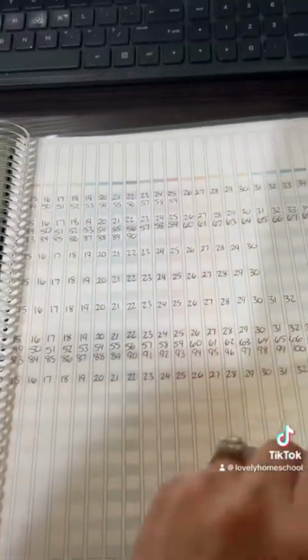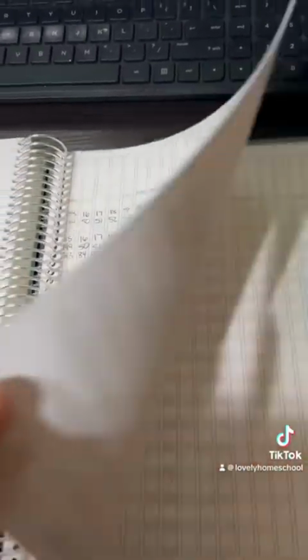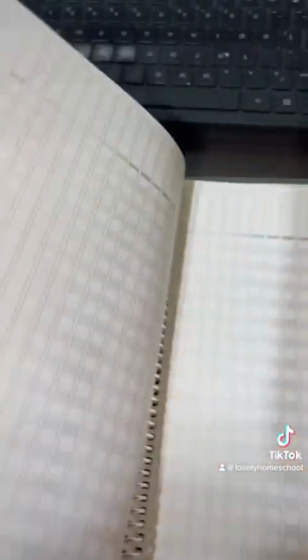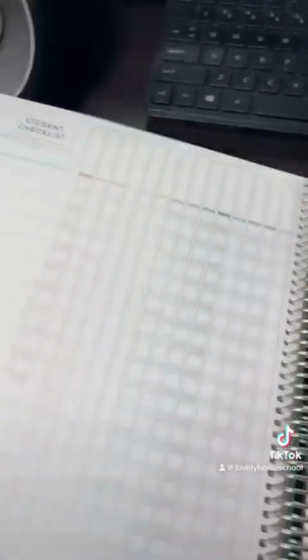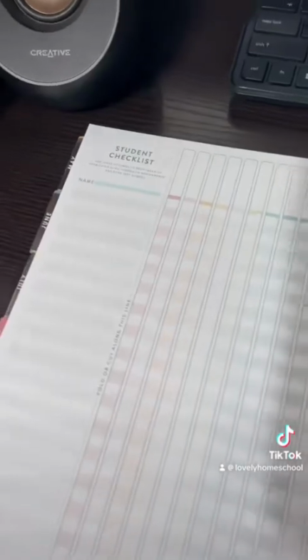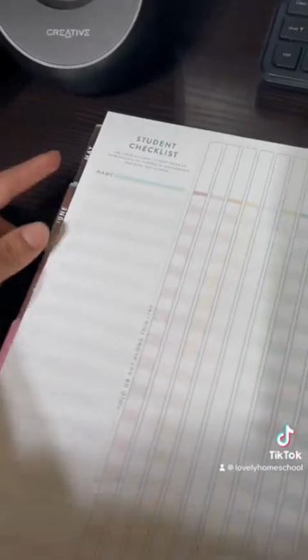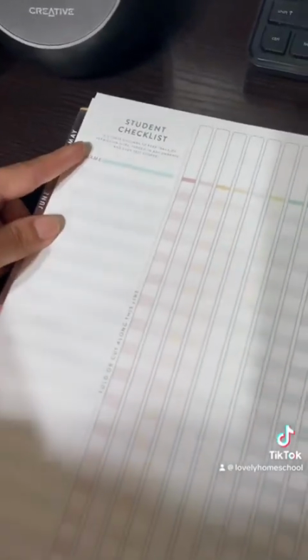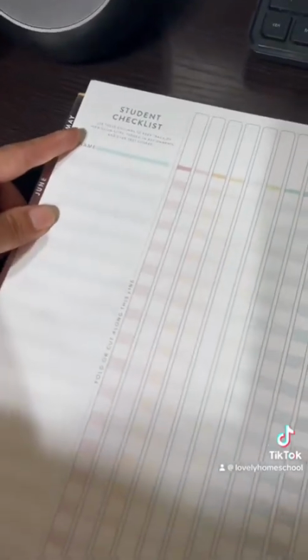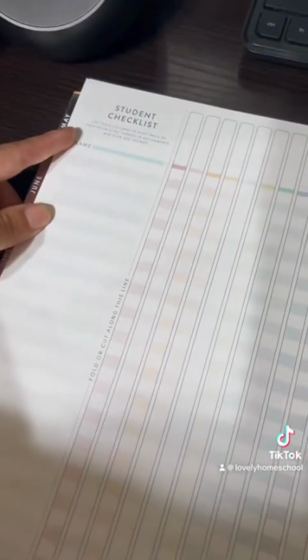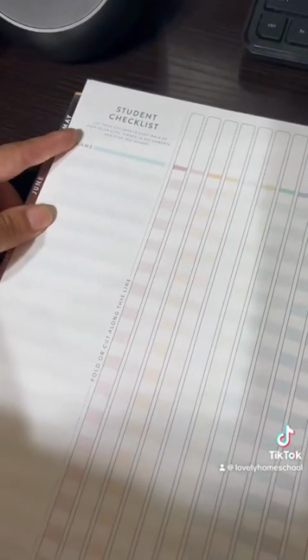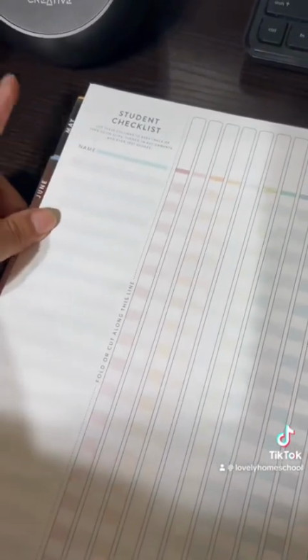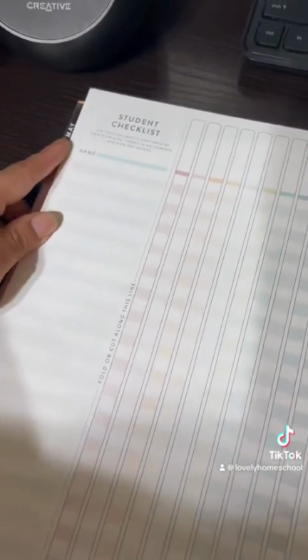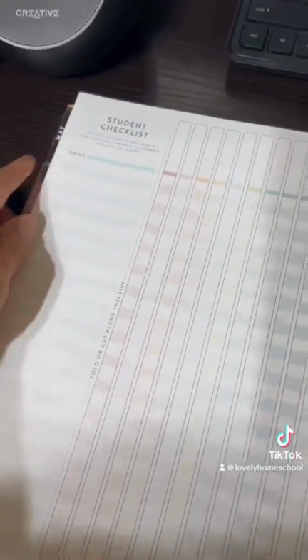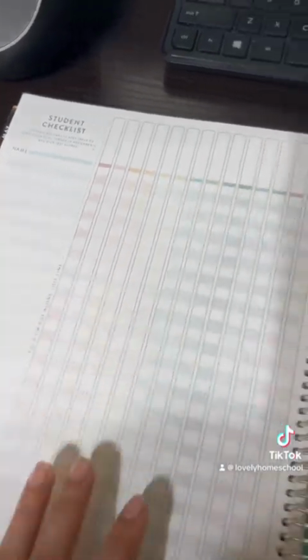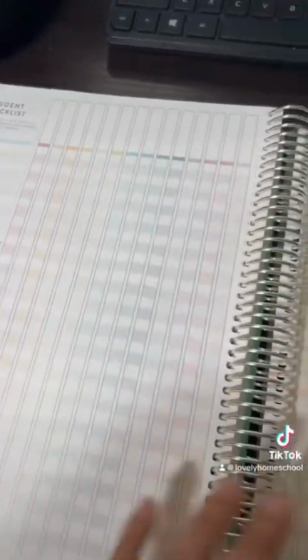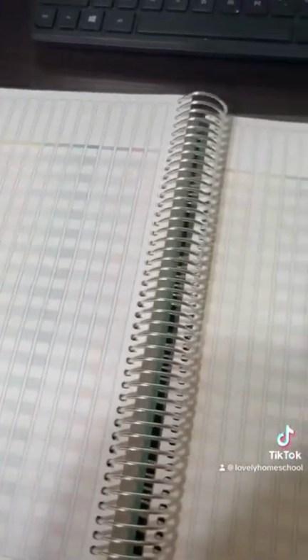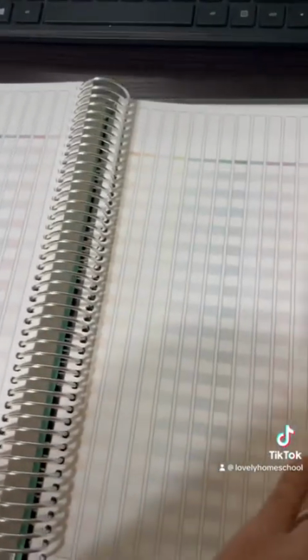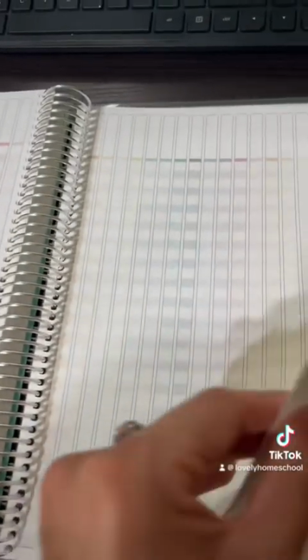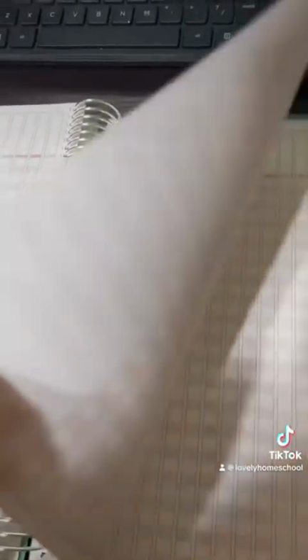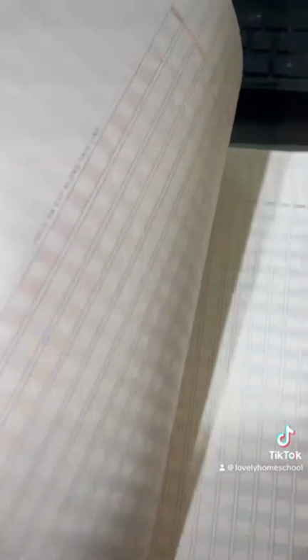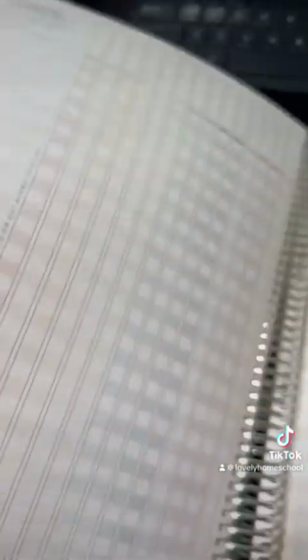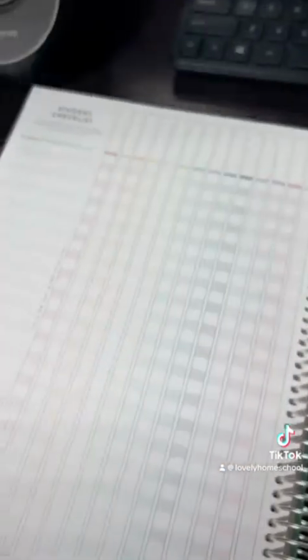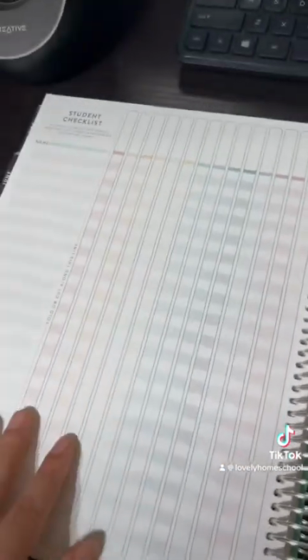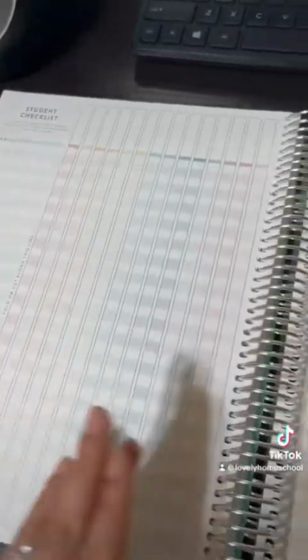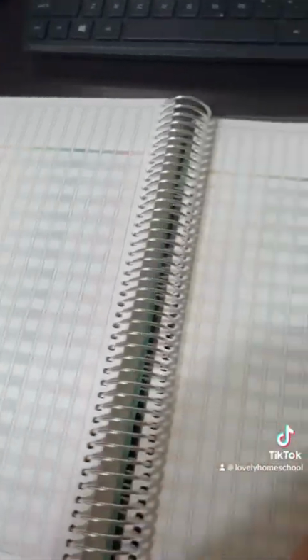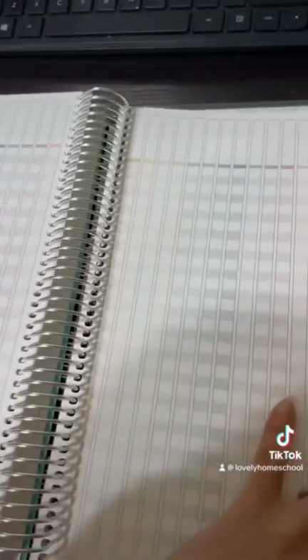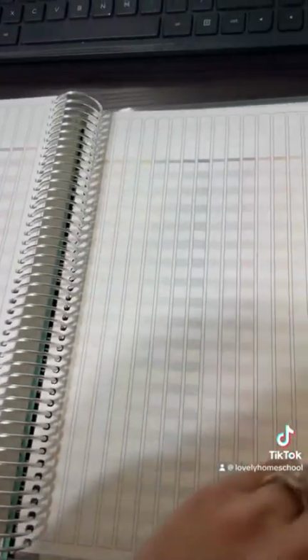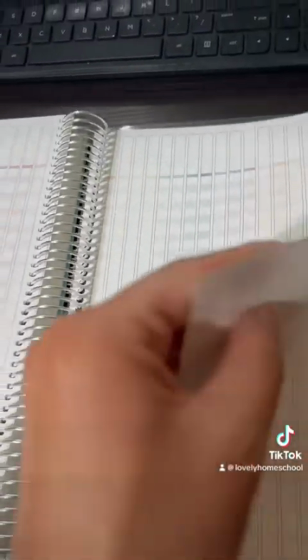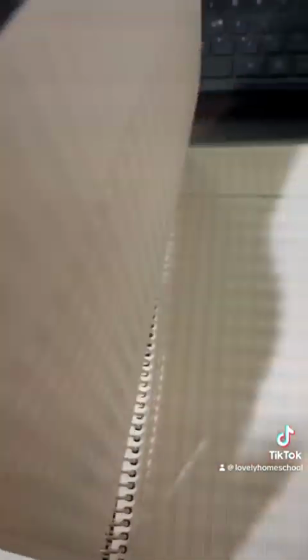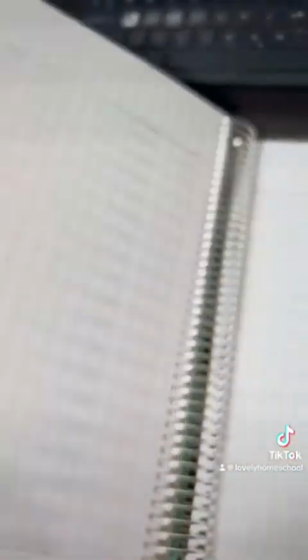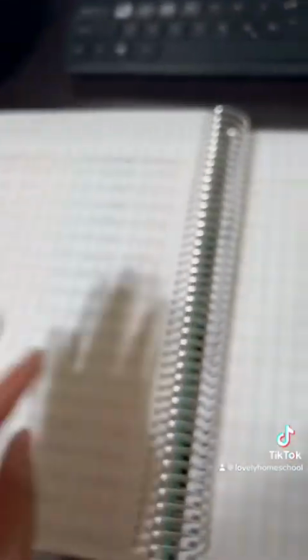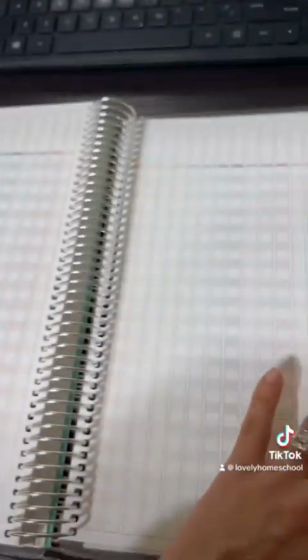As you can see, this is how it originally looked — like a student checklist. But you get a good number of these, so when I add my third child later on, it's not going to be an issue.